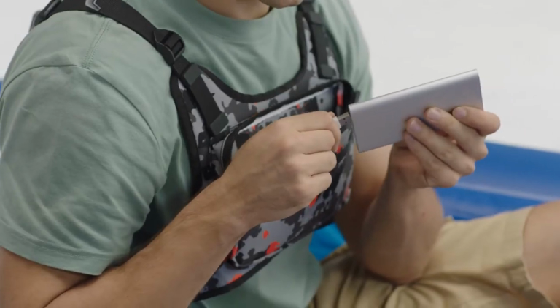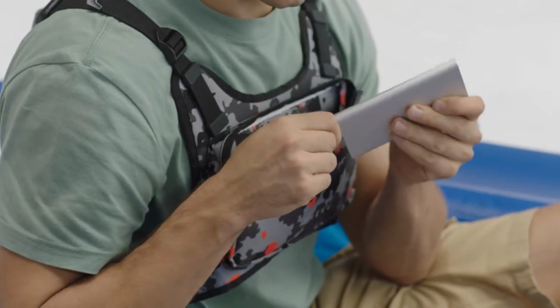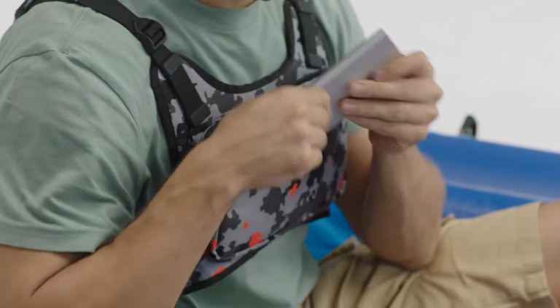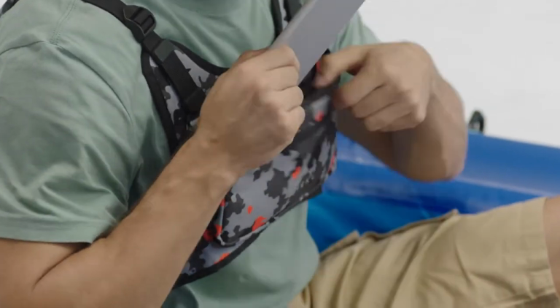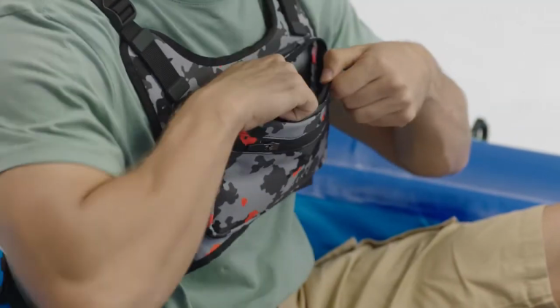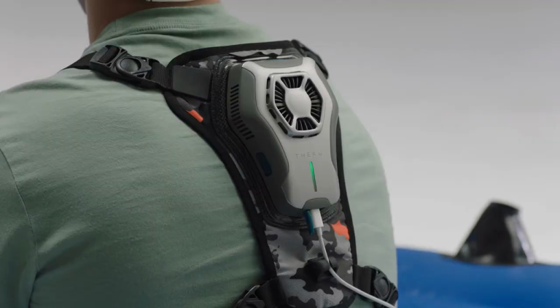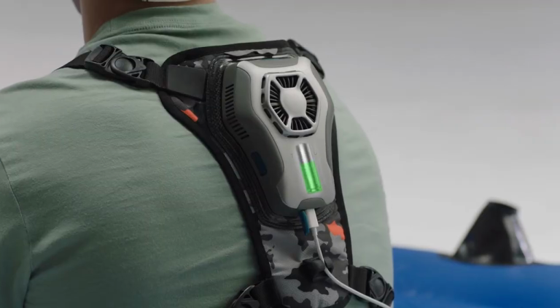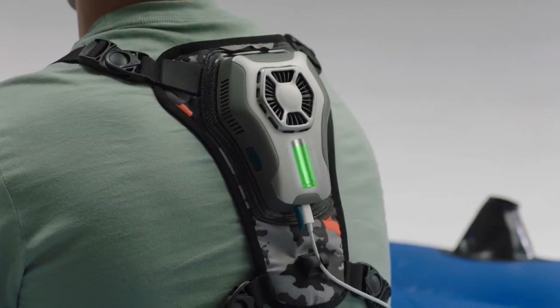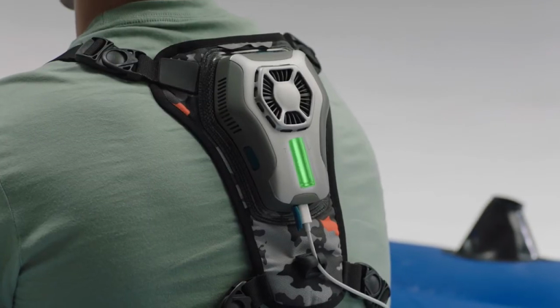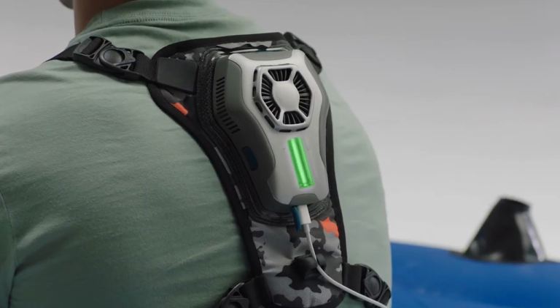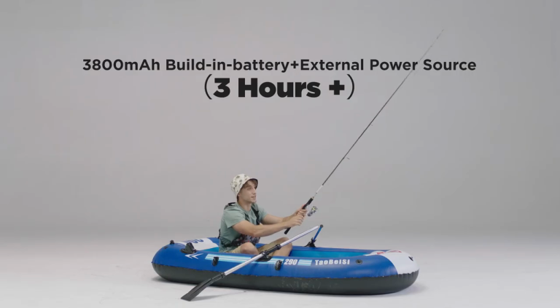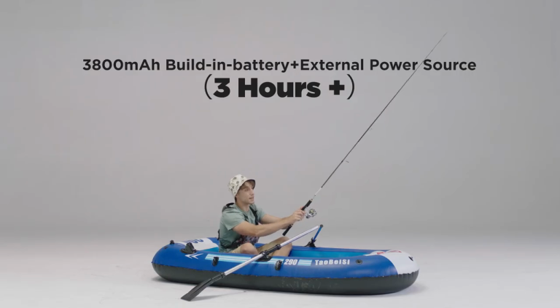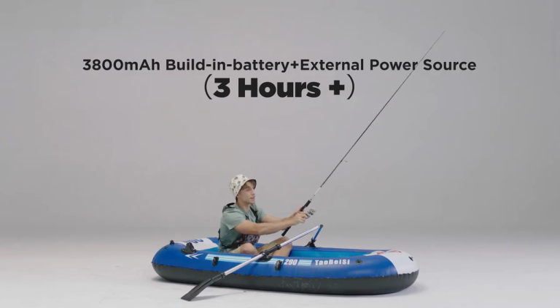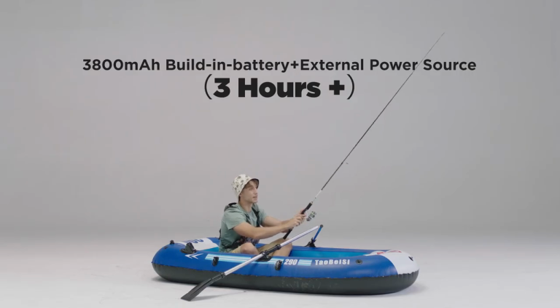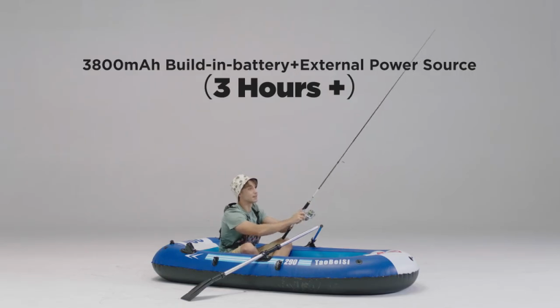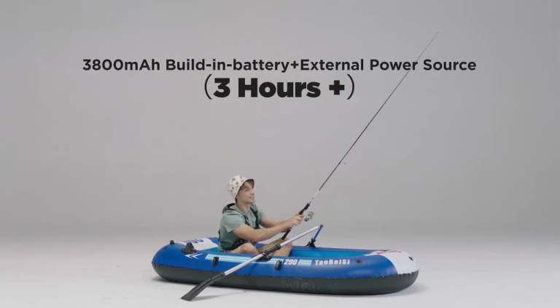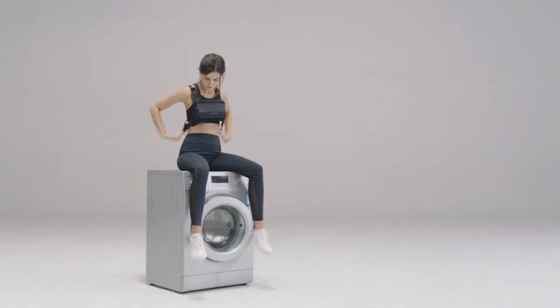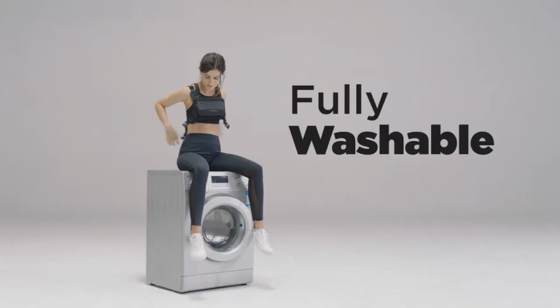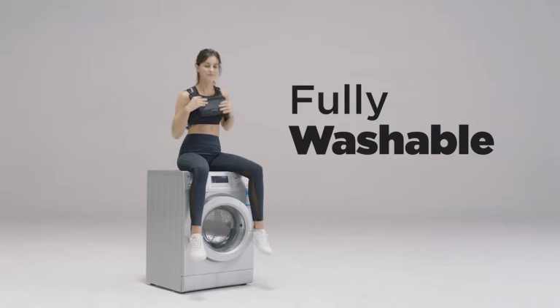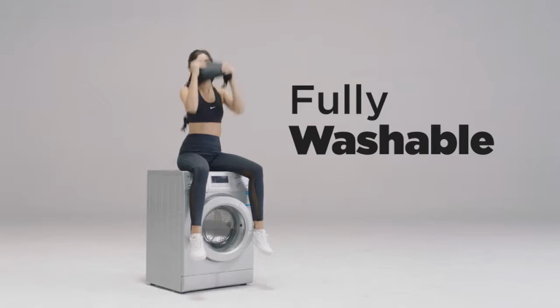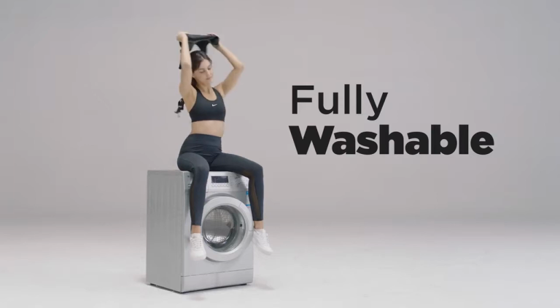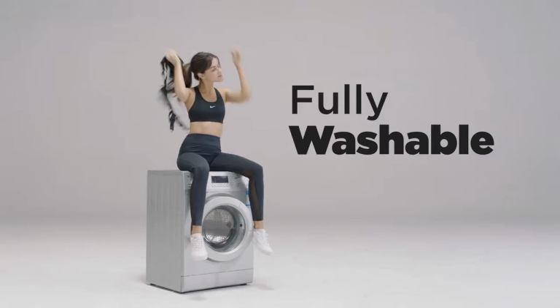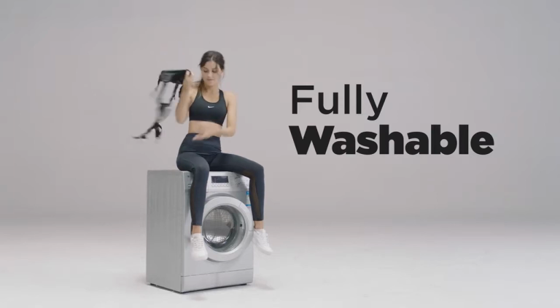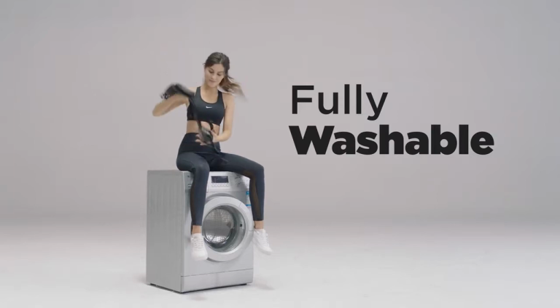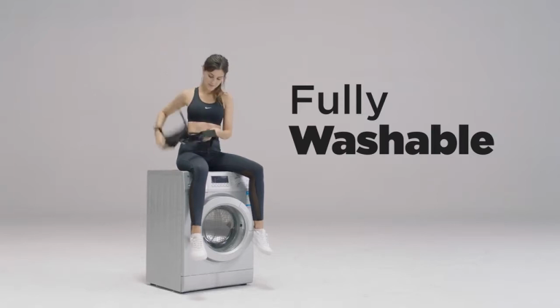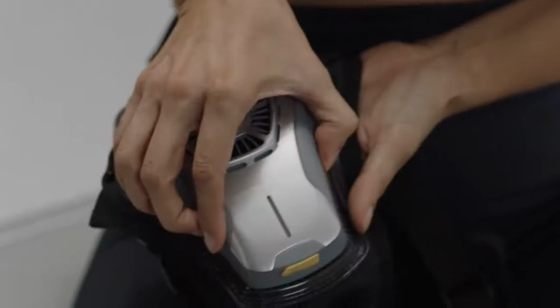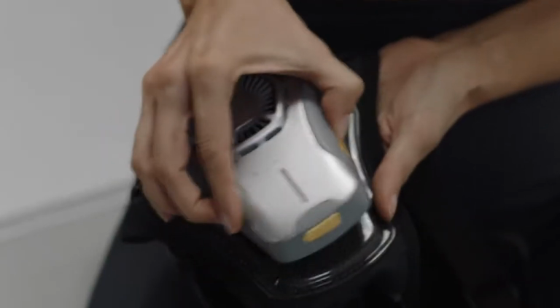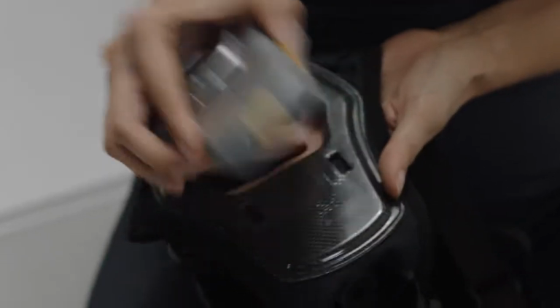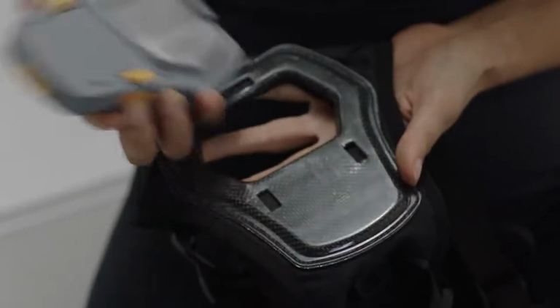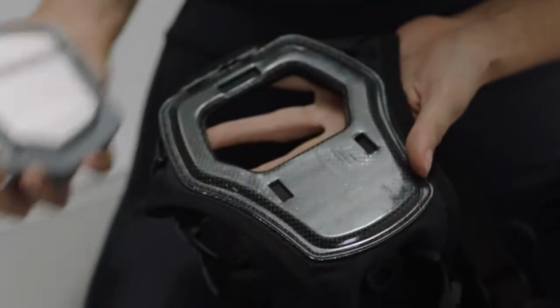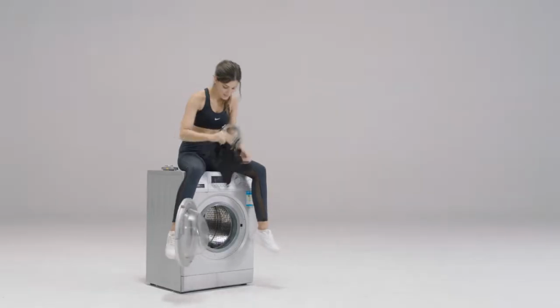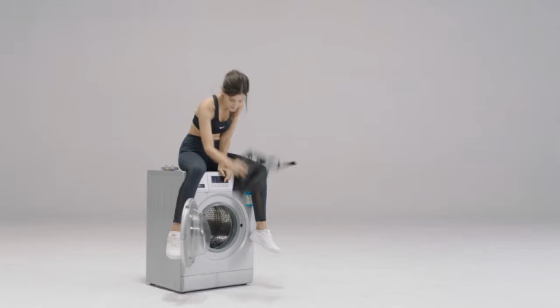You can also use a power bank to charge the vest while wearing it to extend the cooling time. The supercooling device is assembled on the carbon fiber board on the back, with a knob for quick disassembly and removal for washing.